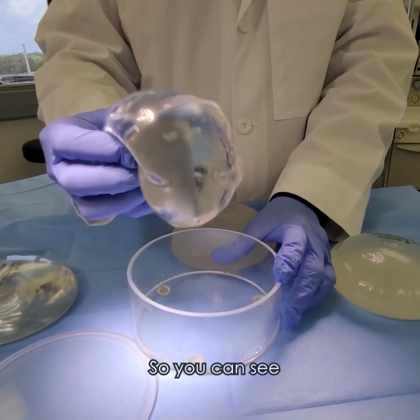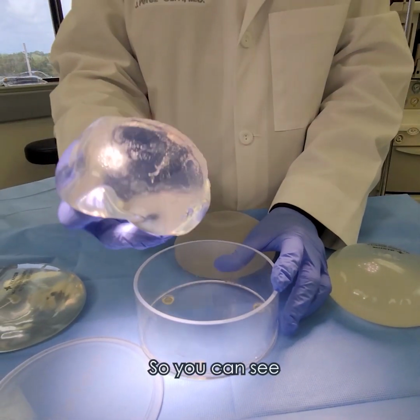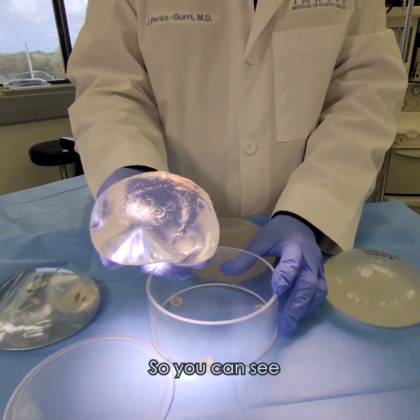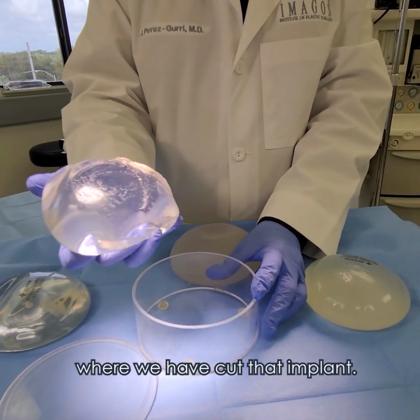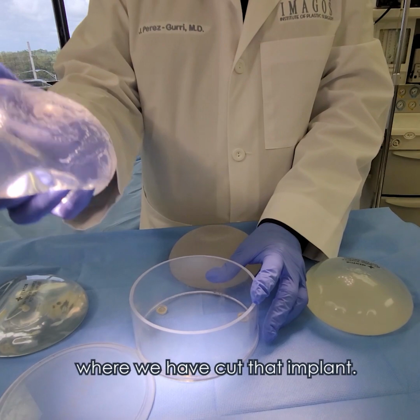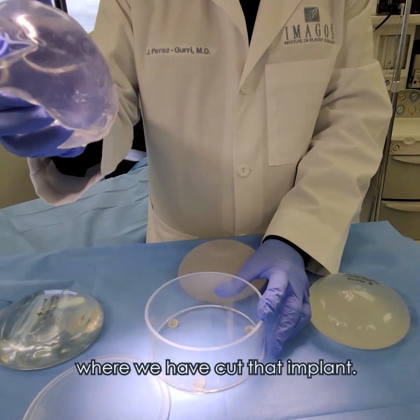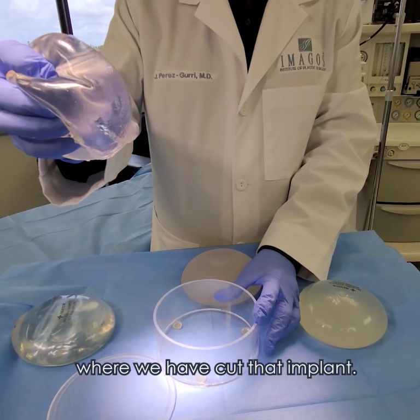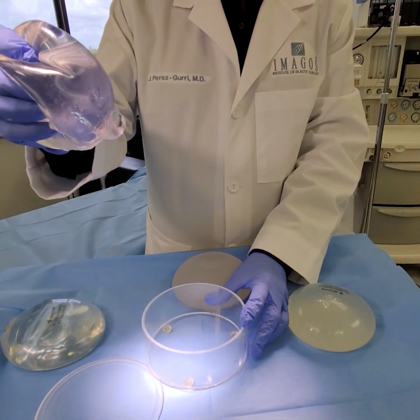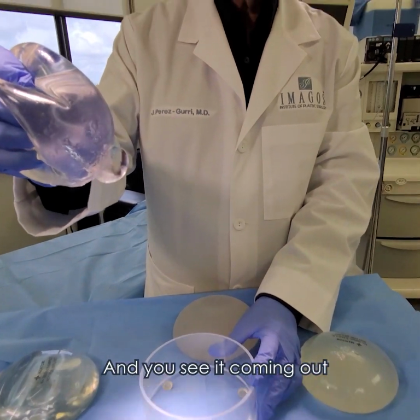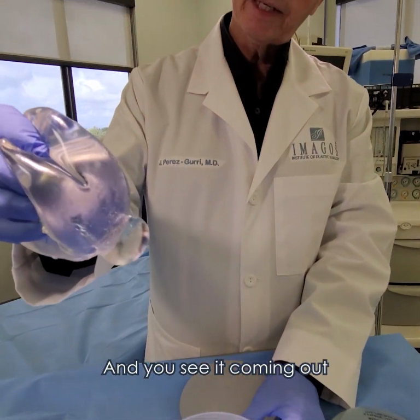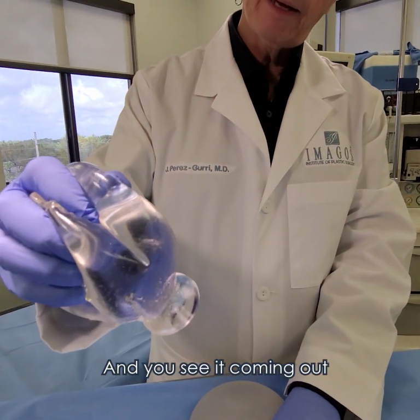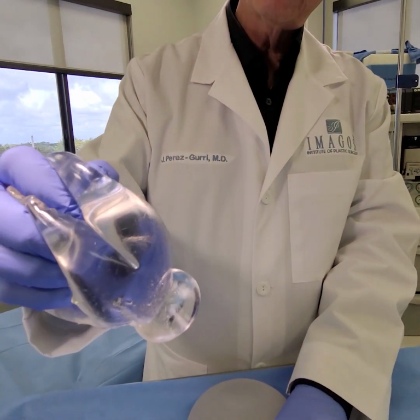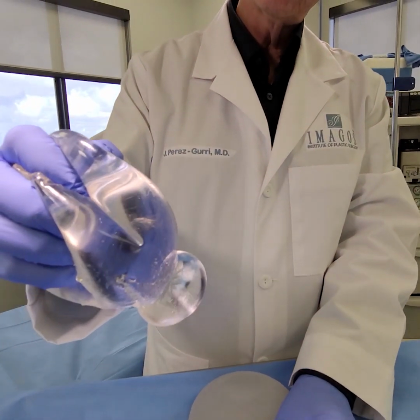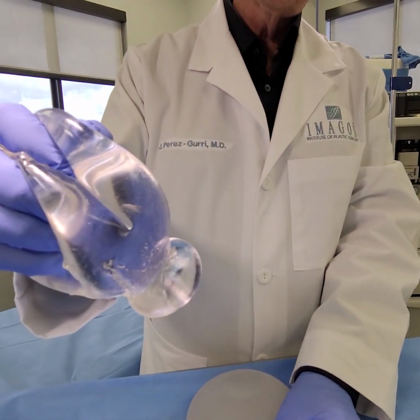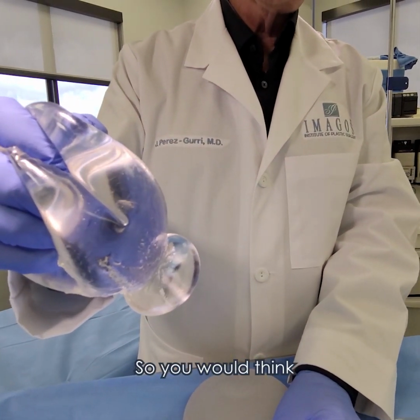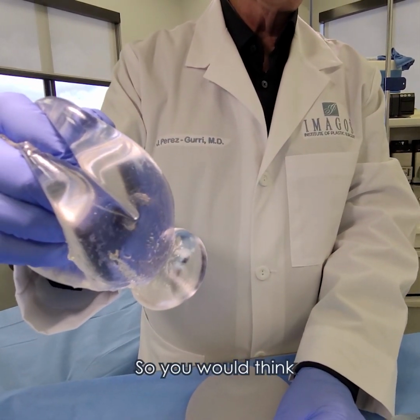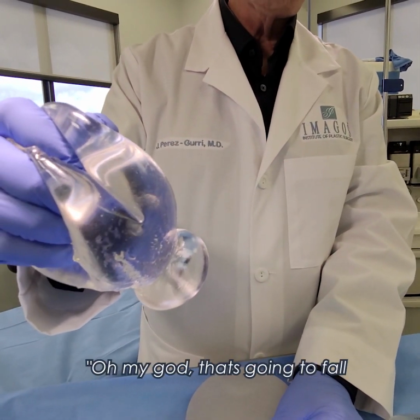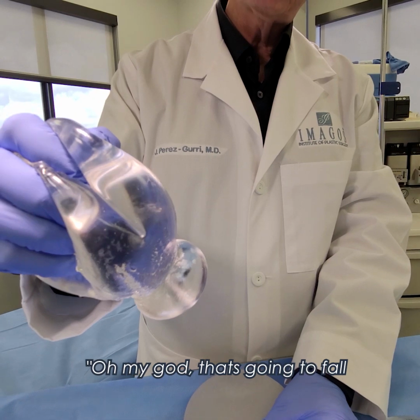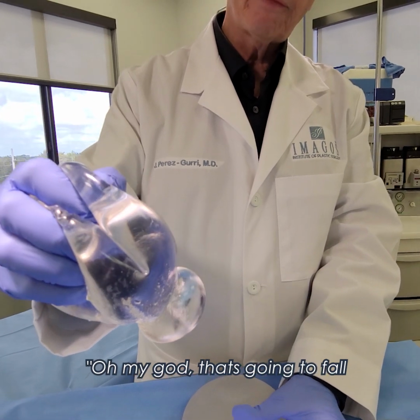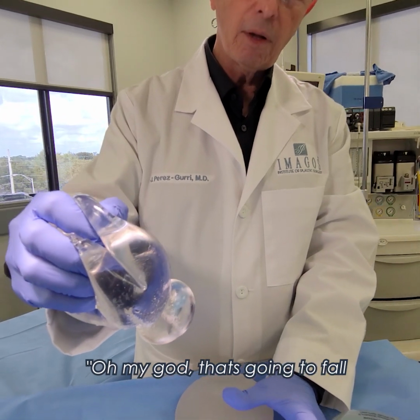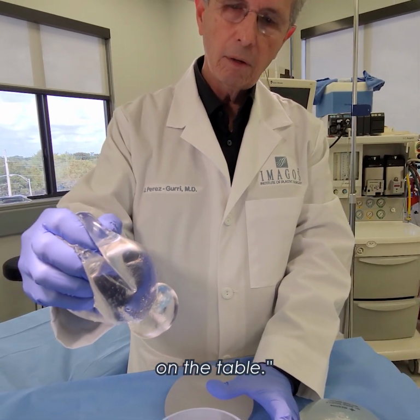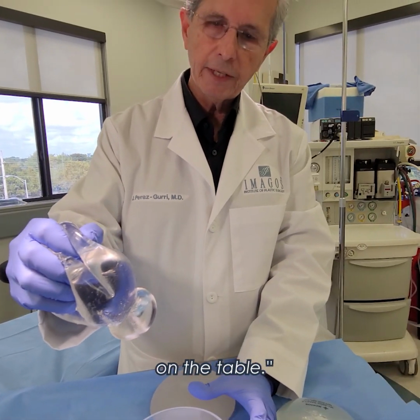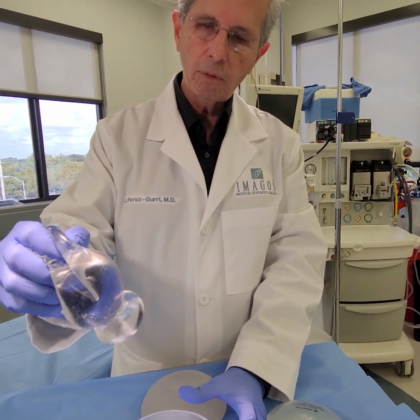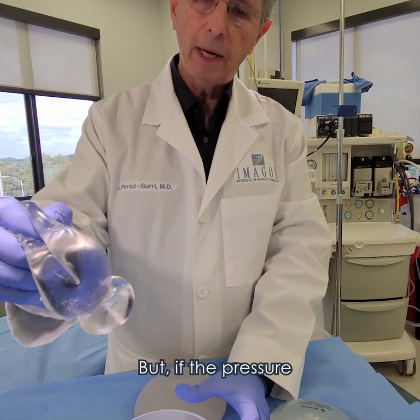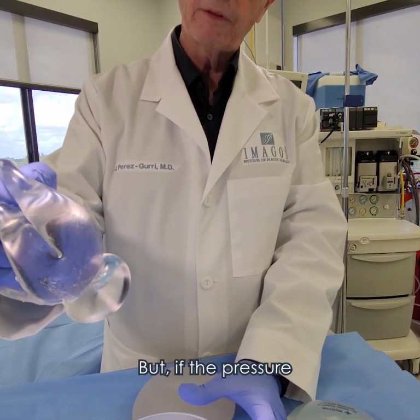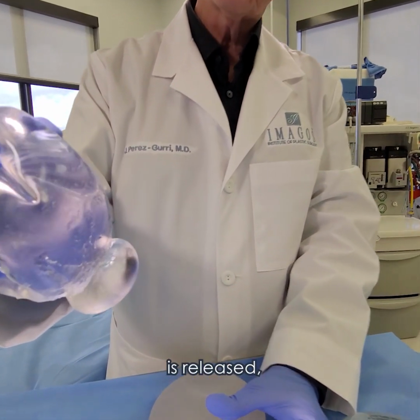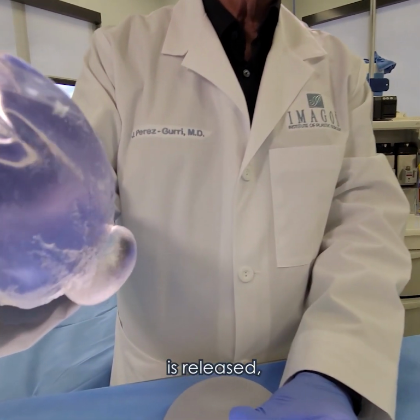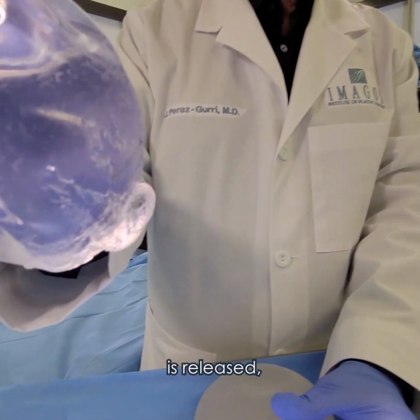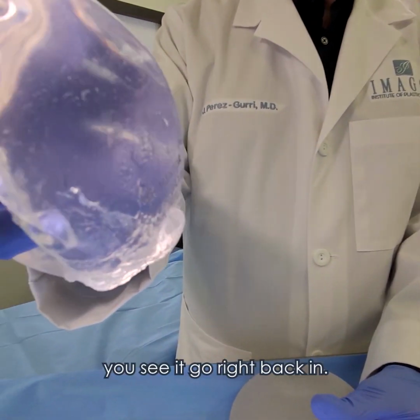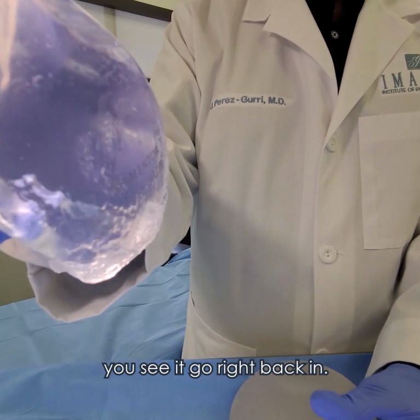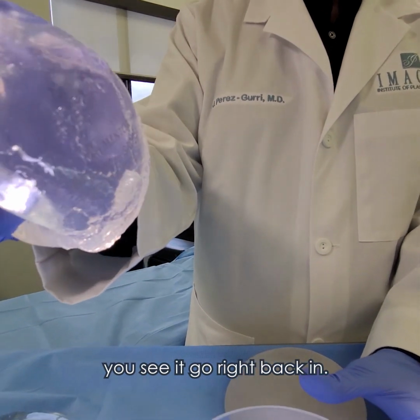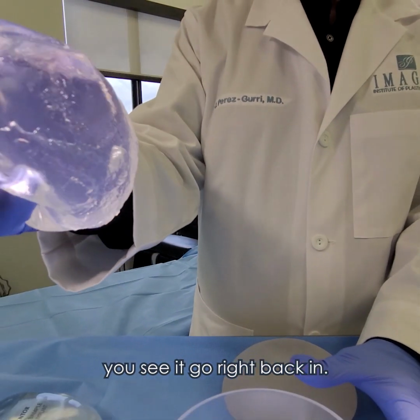So you can see where we have cut that implant and you see it coming out — you would think, oh my god, that's going to fall on the table — but if the pressure is released, you see it go right back in.